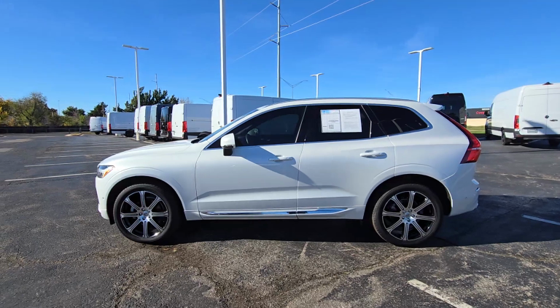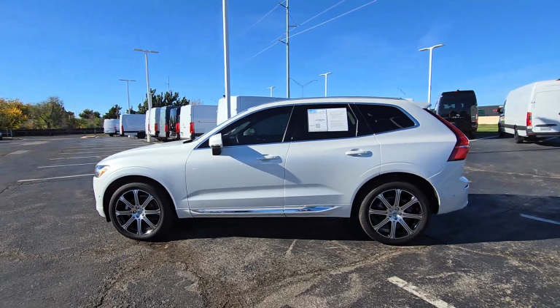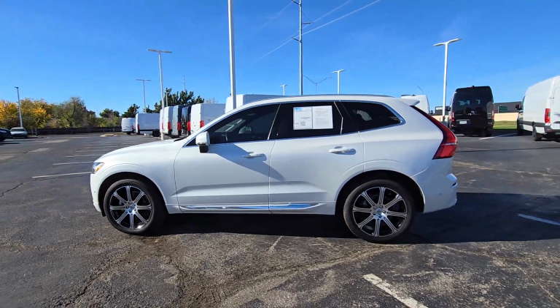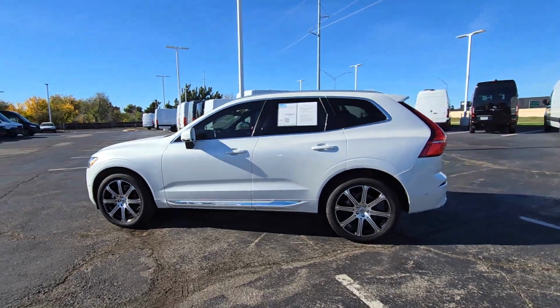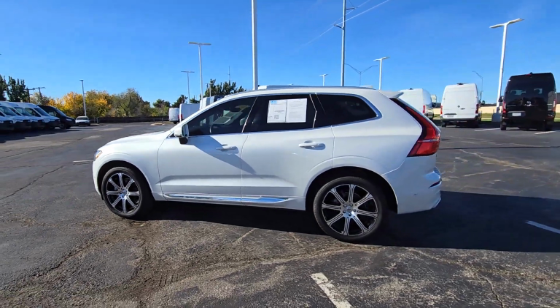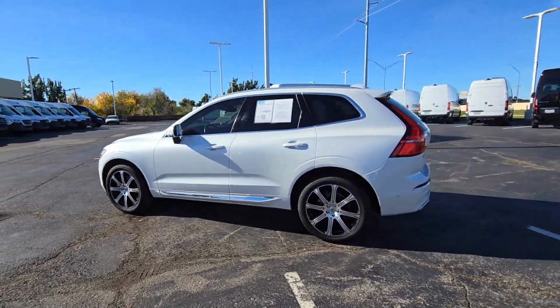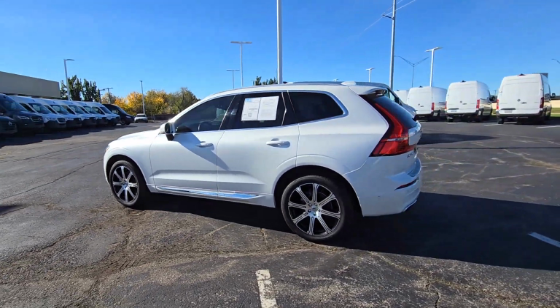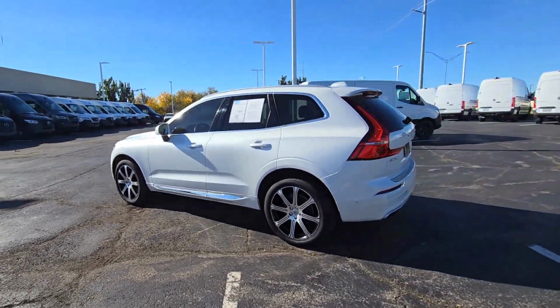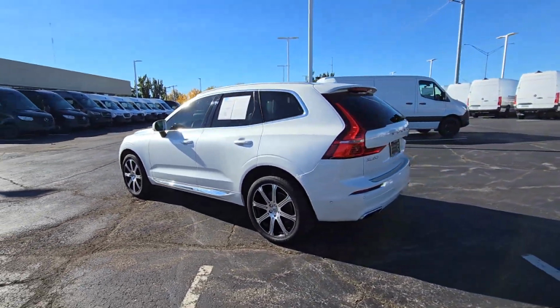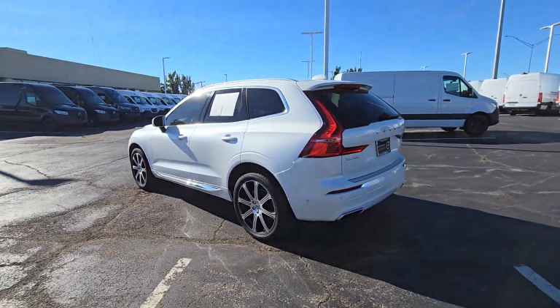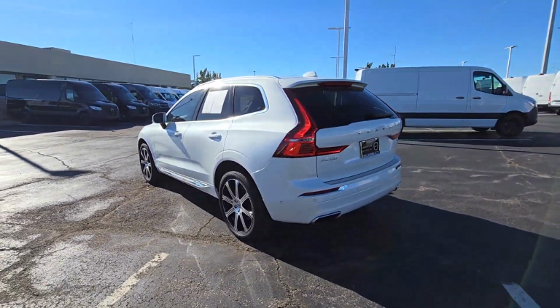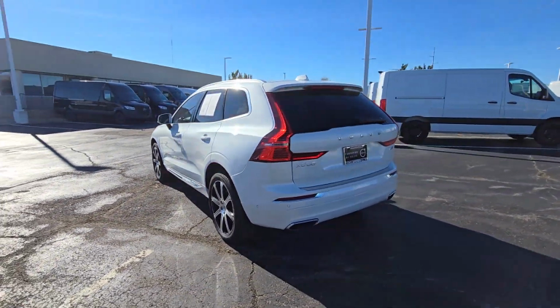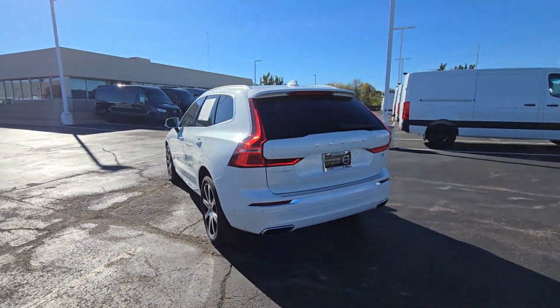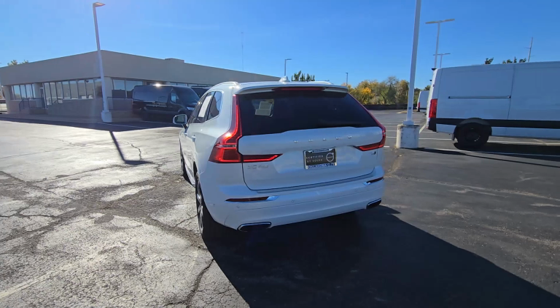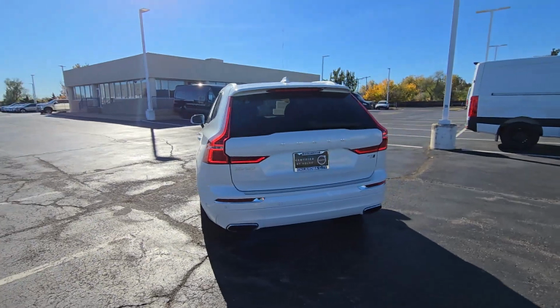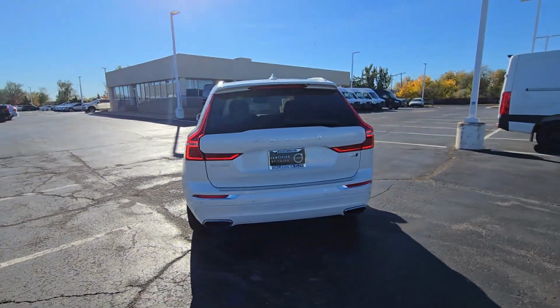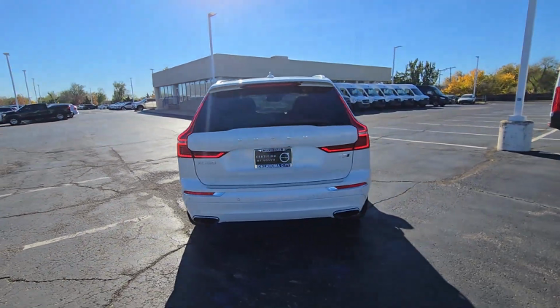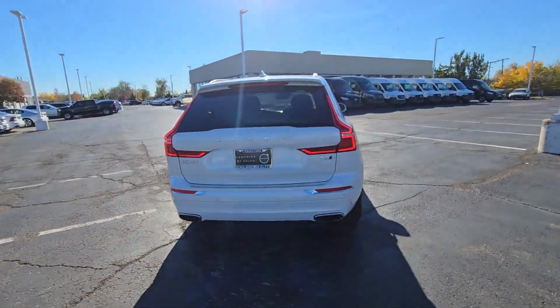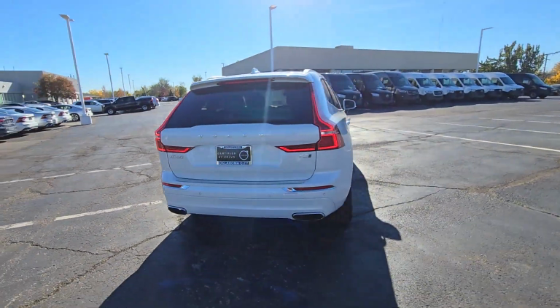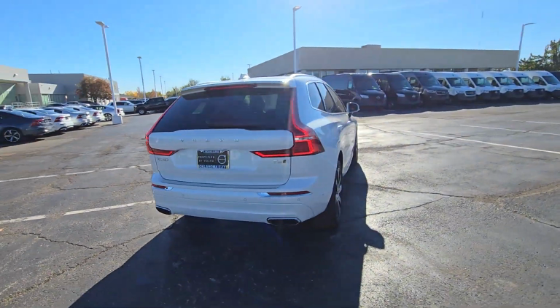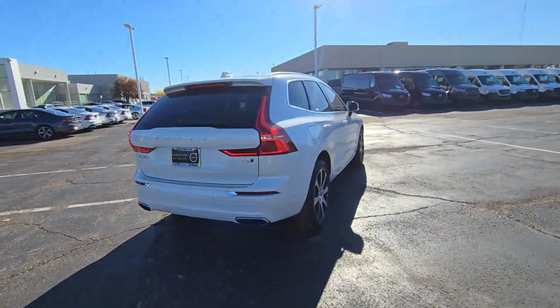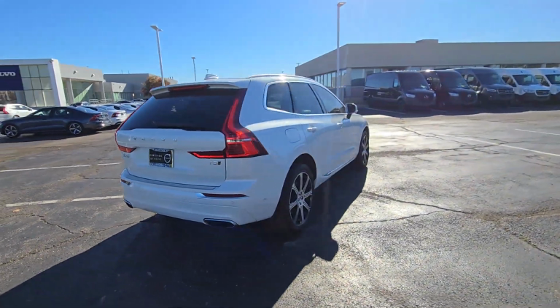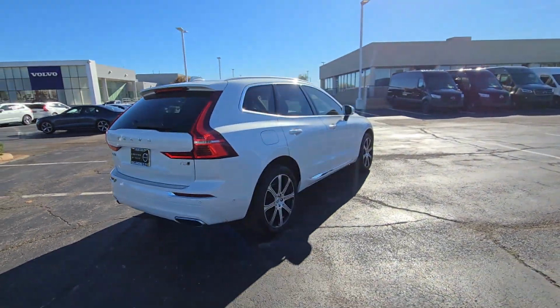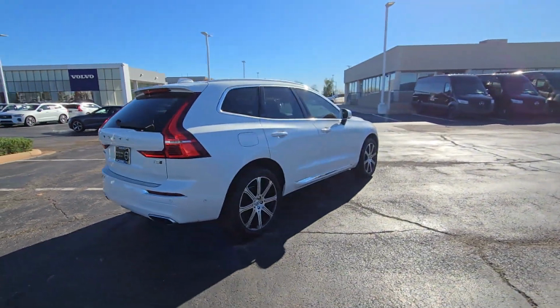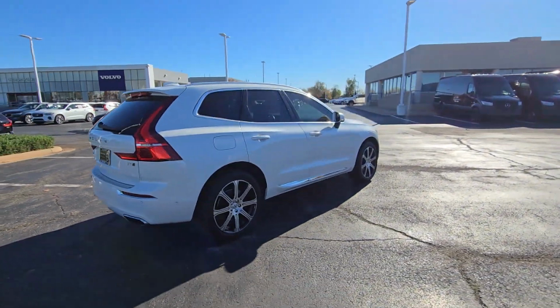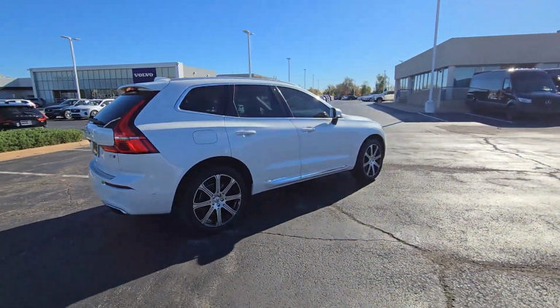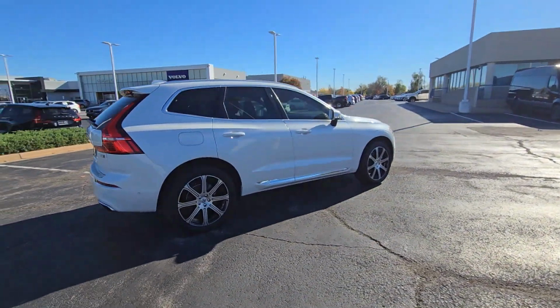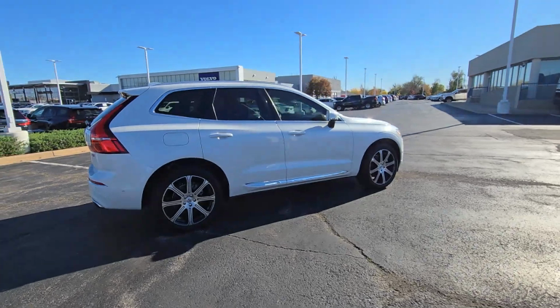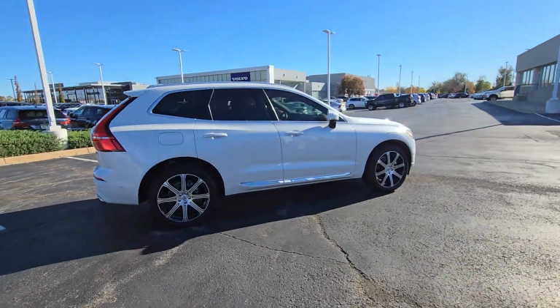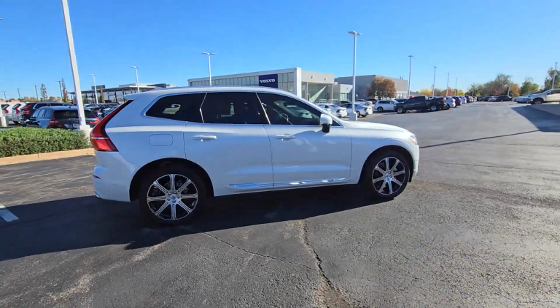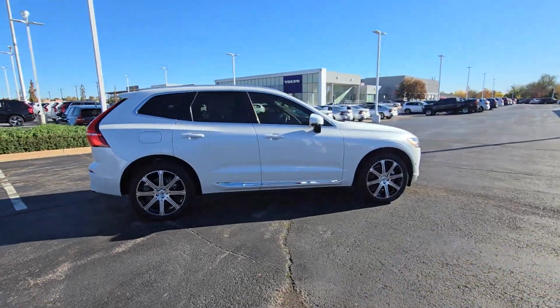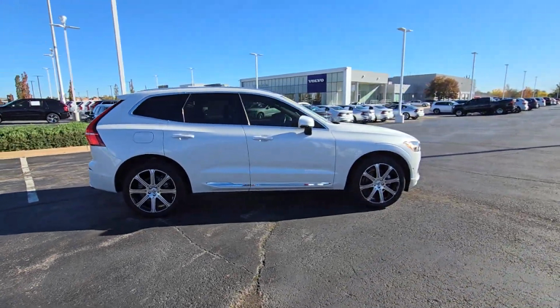Hop into the 2021 Volvo XC60. With less than 40,000 miles on the odometer, this vehicle provides excellent value.